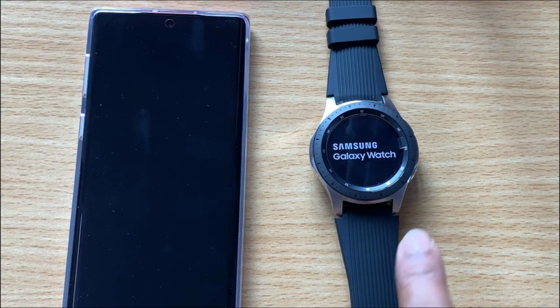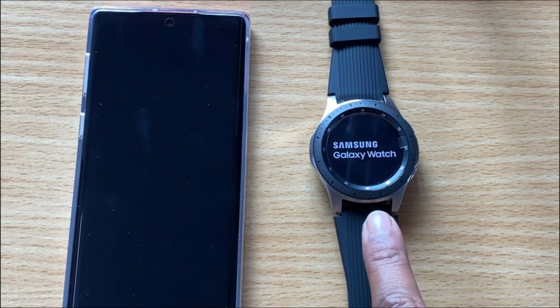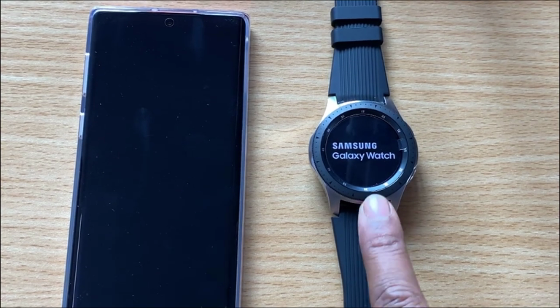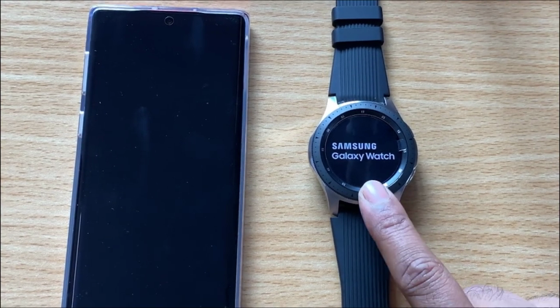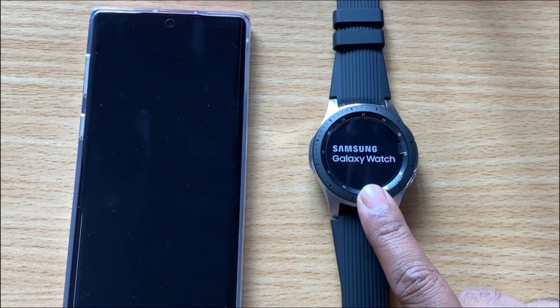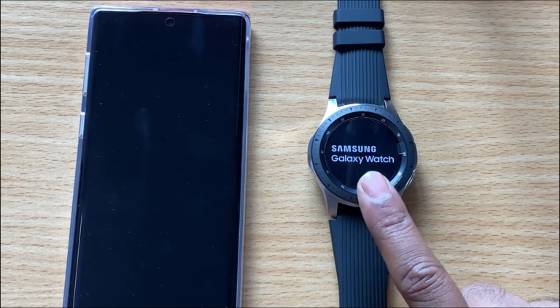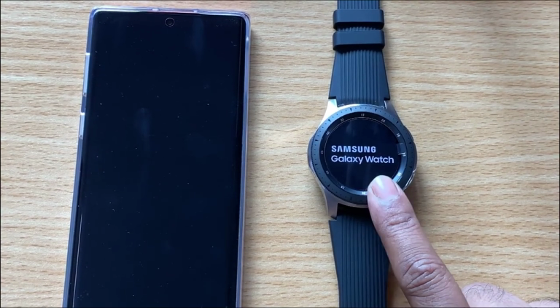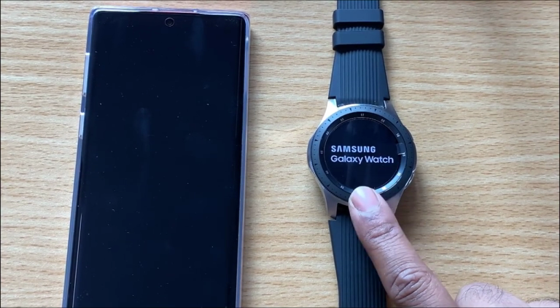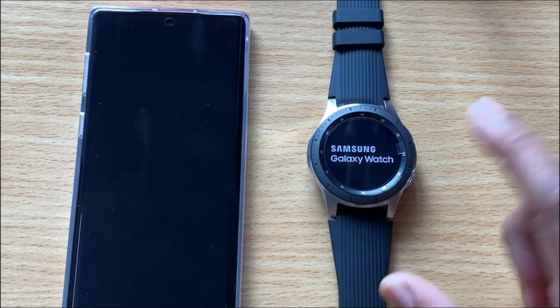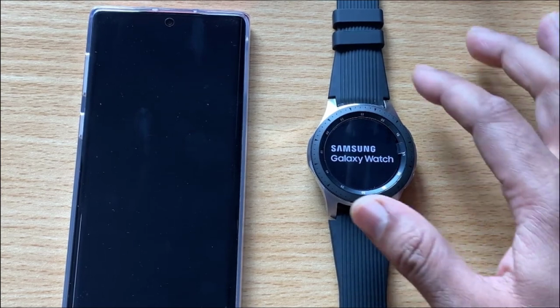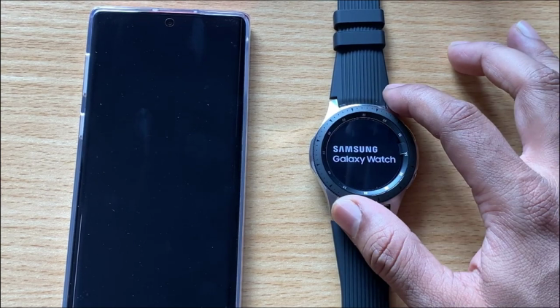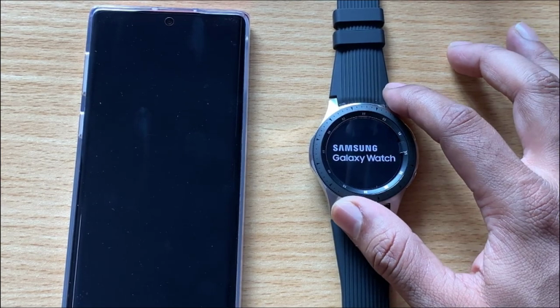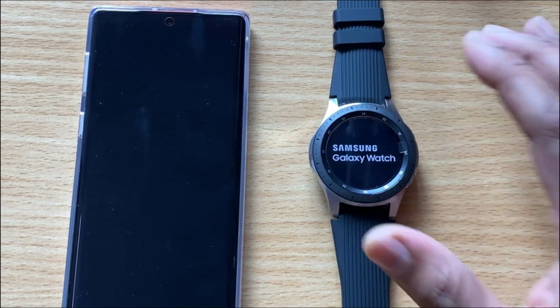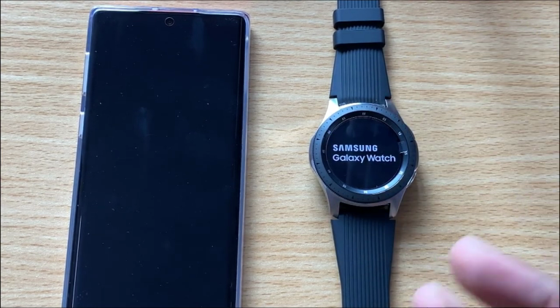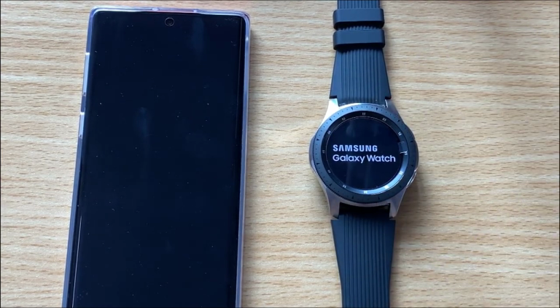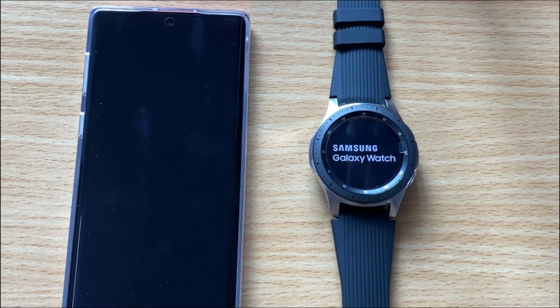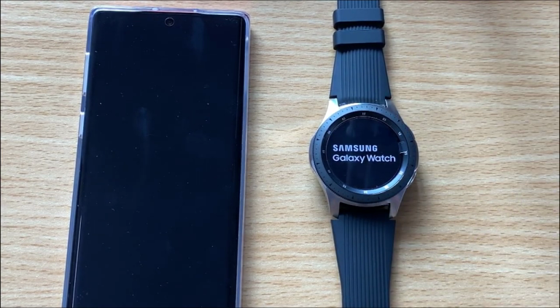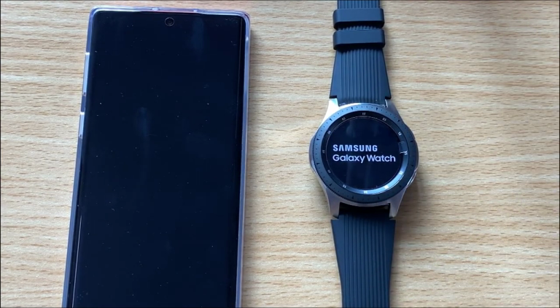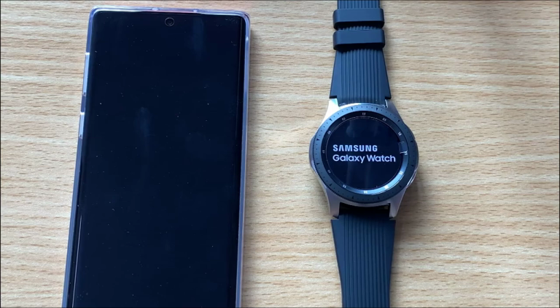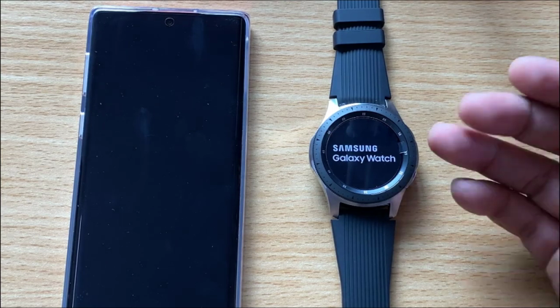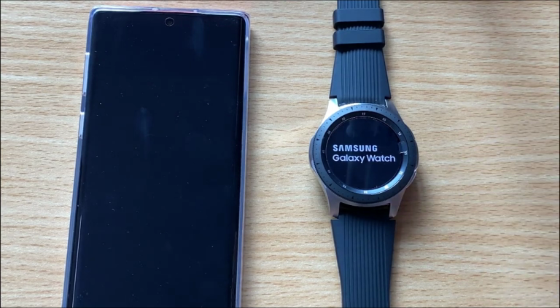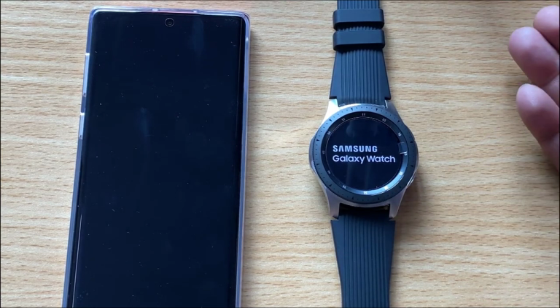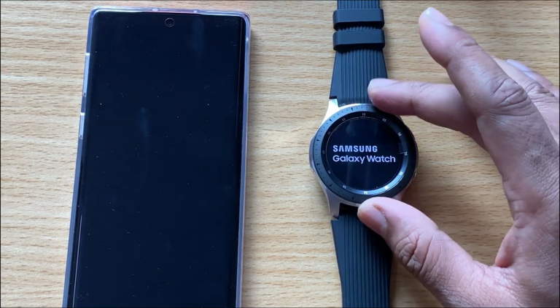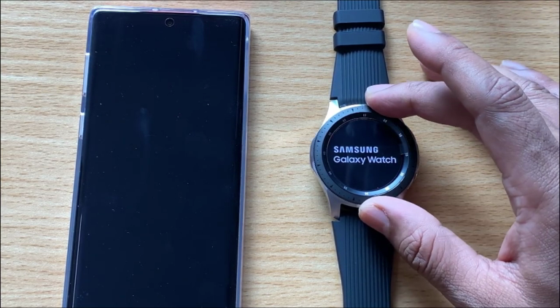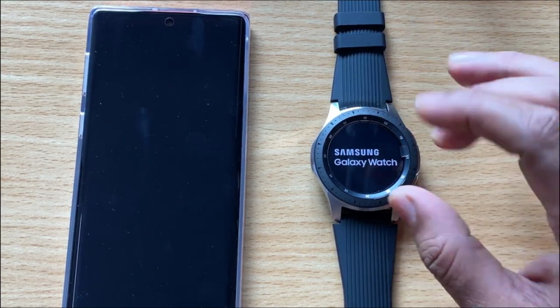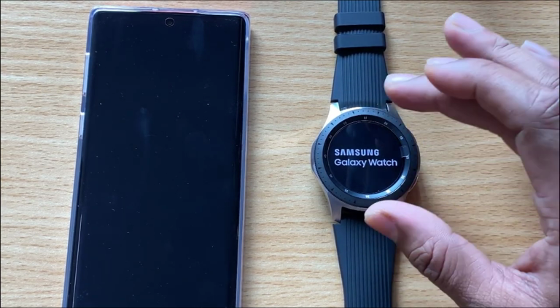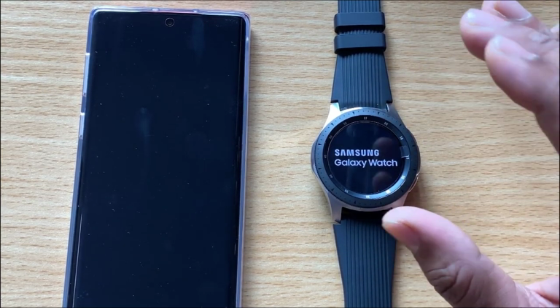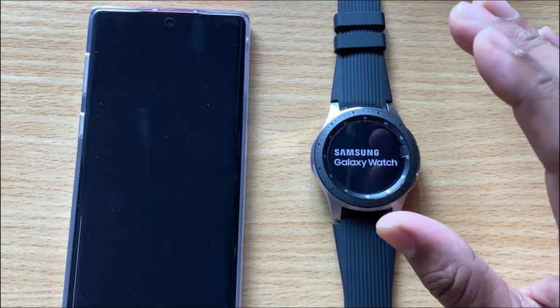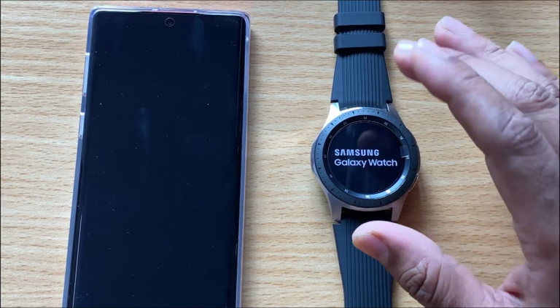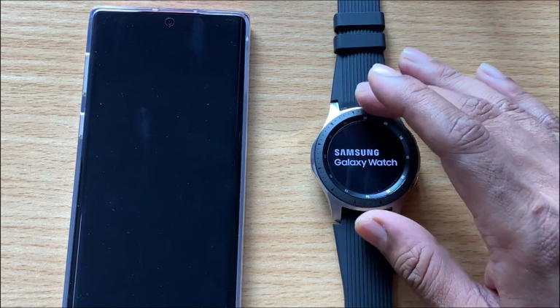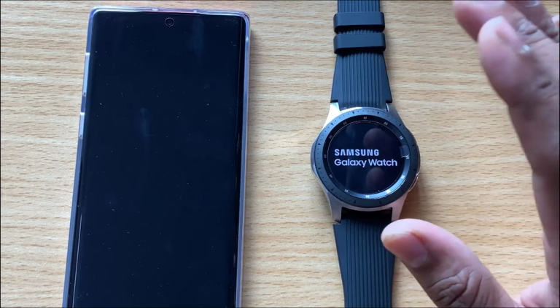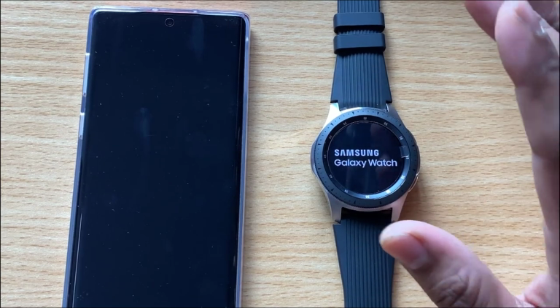Mine has been reset and the Samsung Galaxy watch has started like new. So if you're going to reset it, give it to someone, or return it, just do a factory default reset on your Samsung Gear watch.